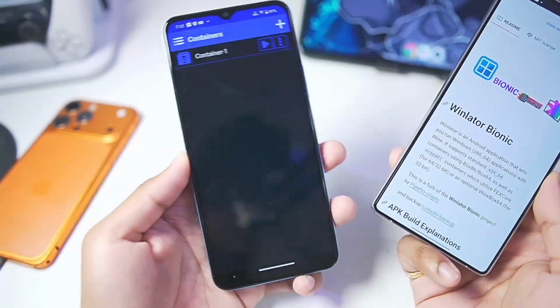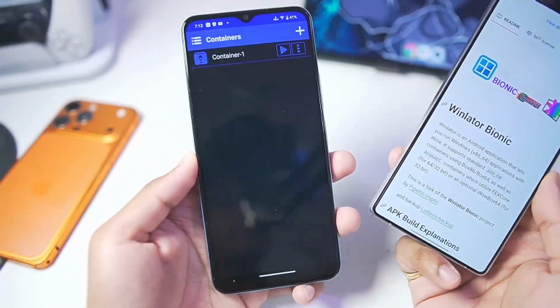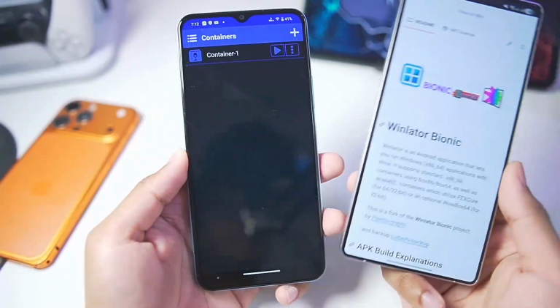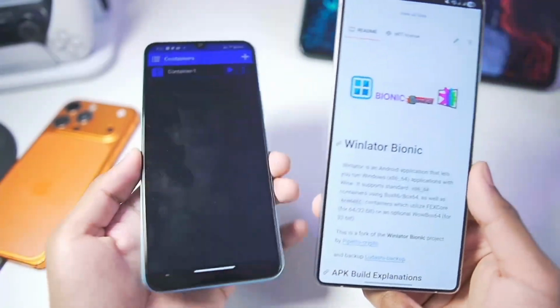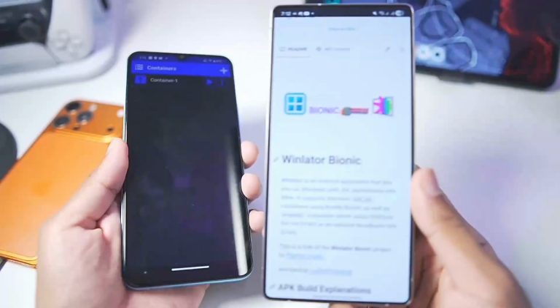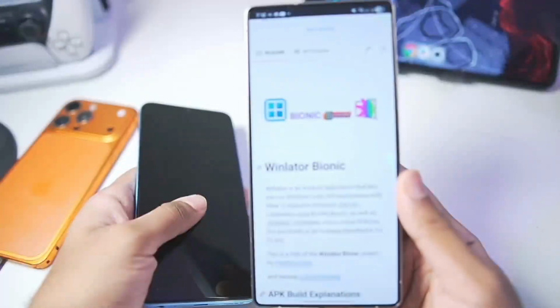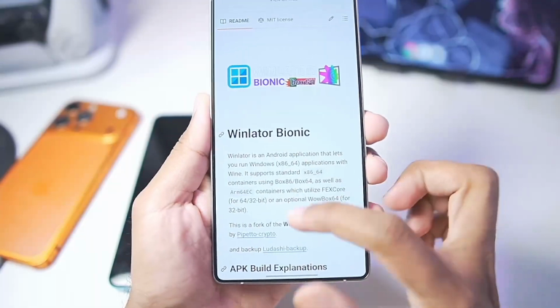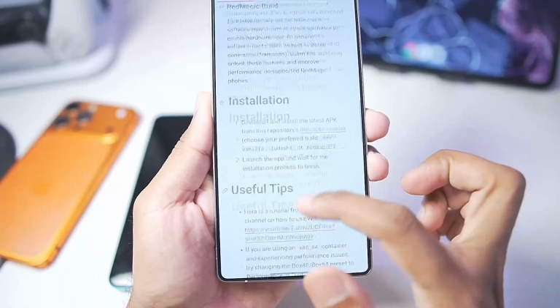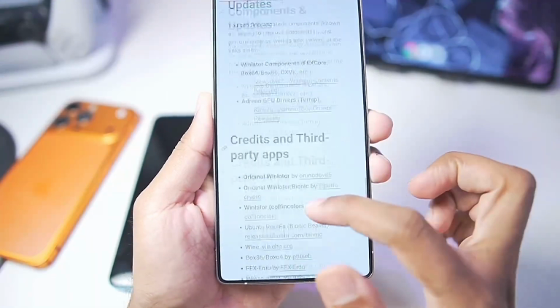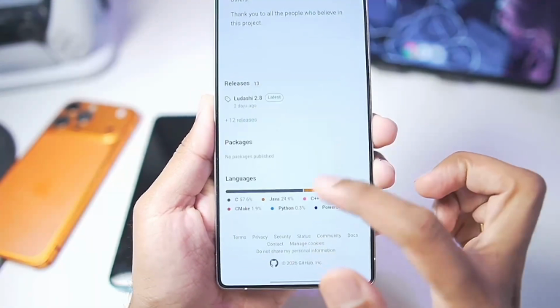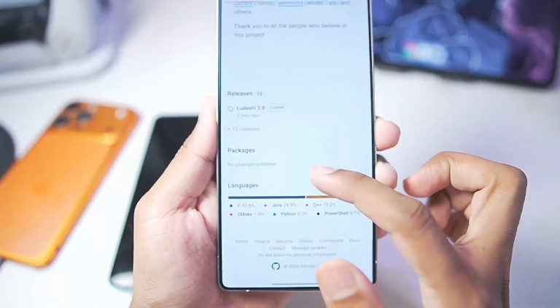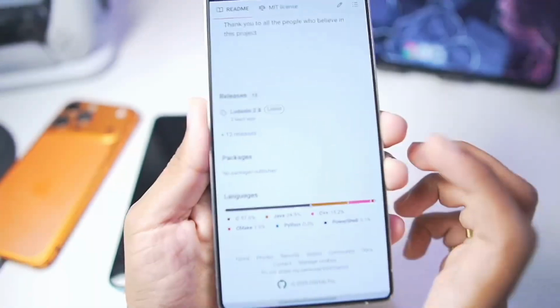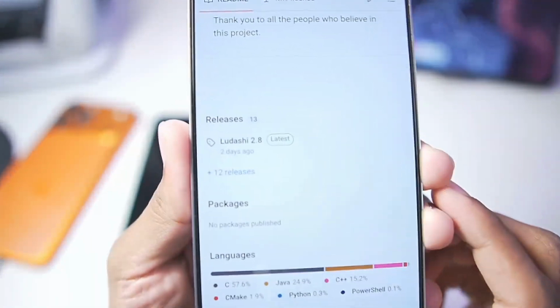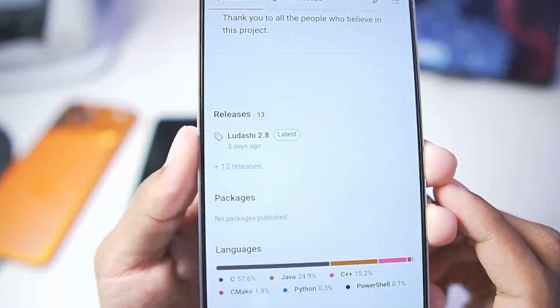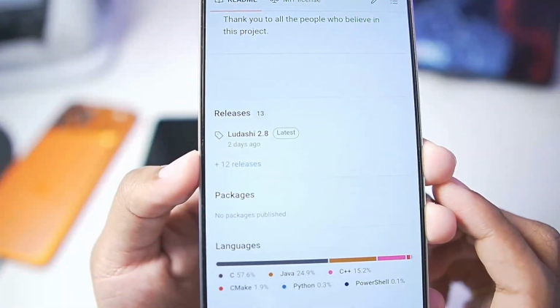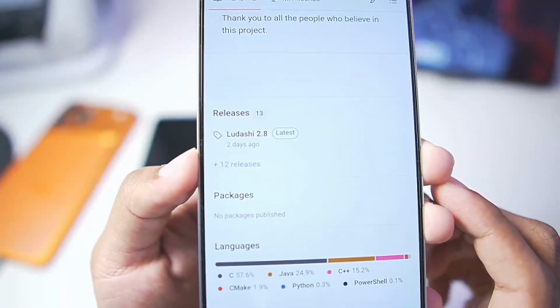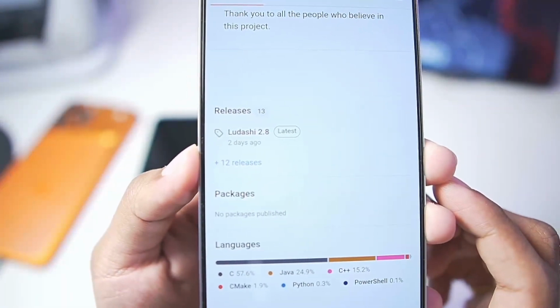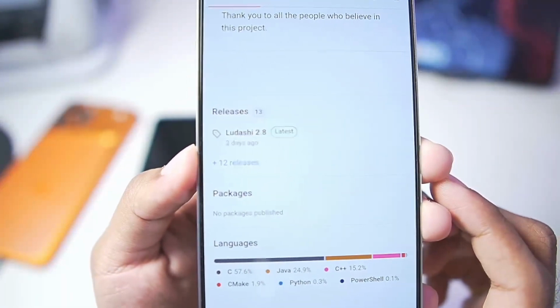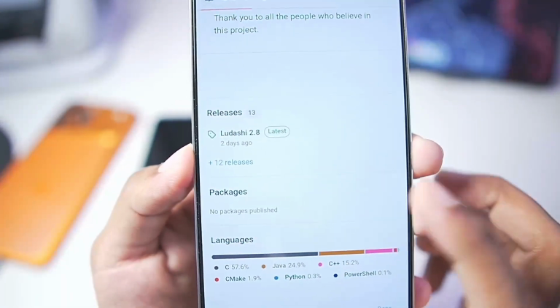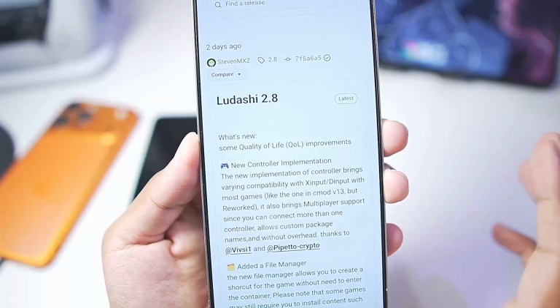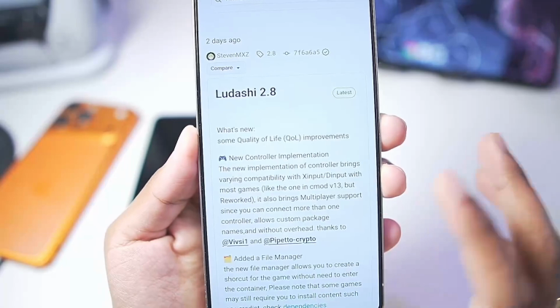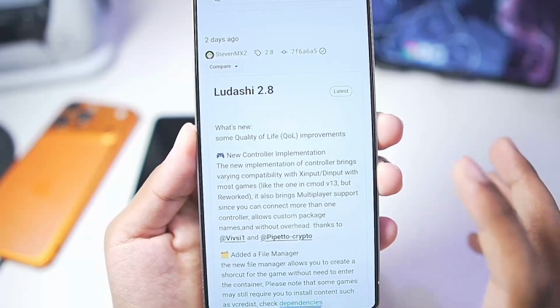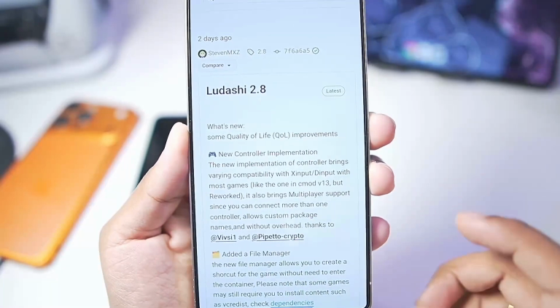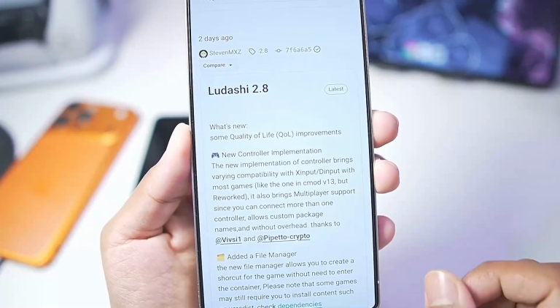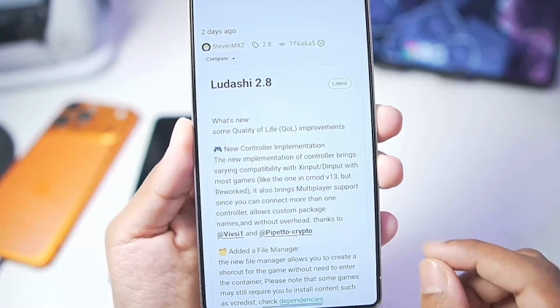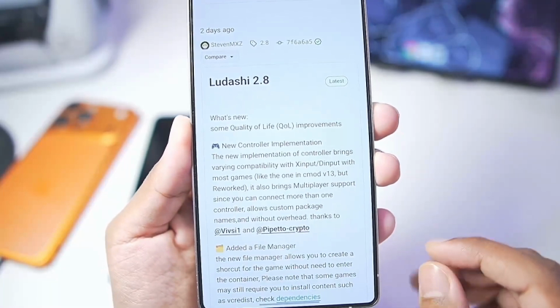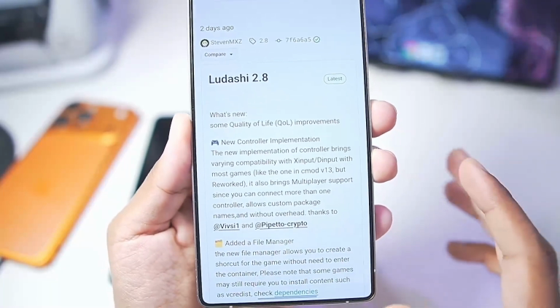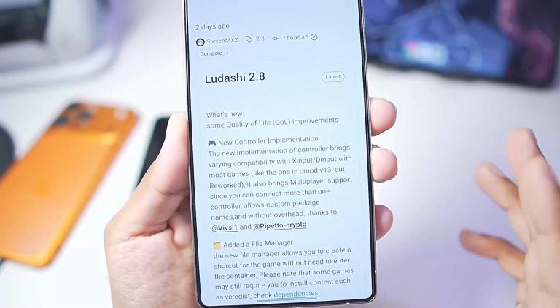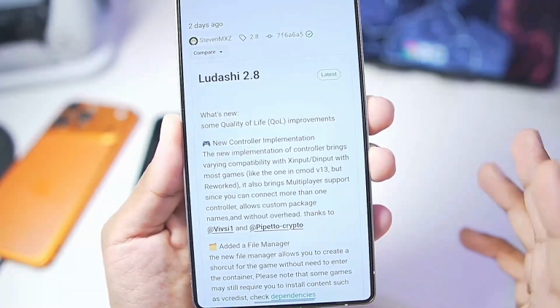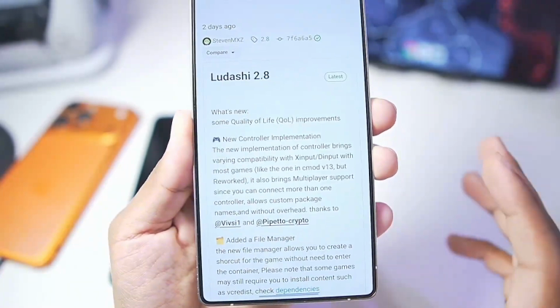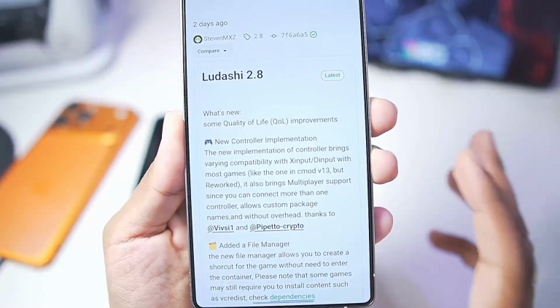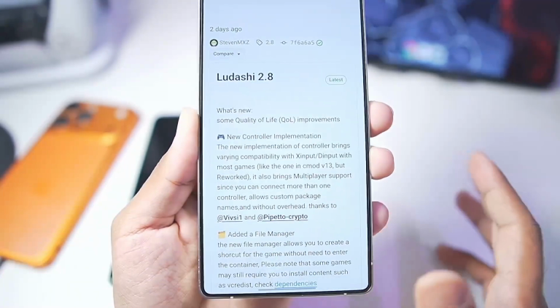I'll talk about the setup in just a bit. So recently, the Winlater Bionic Ludashi 2.8 was released two days ago. Once again, it's completely open source — you guys can check it out on their official GitHub.